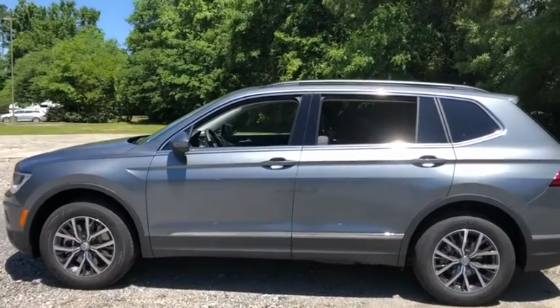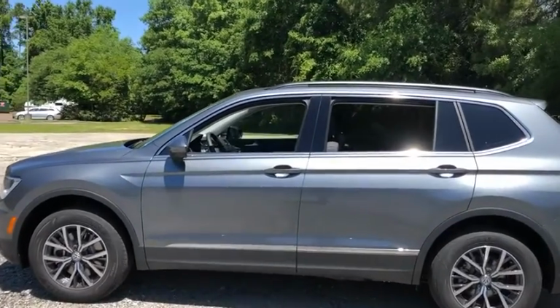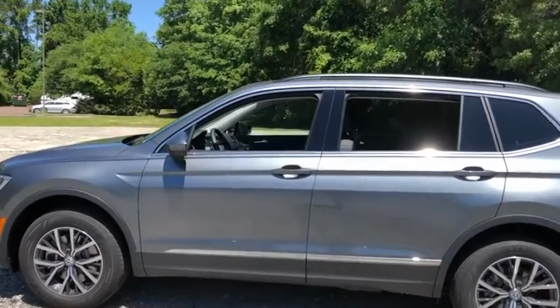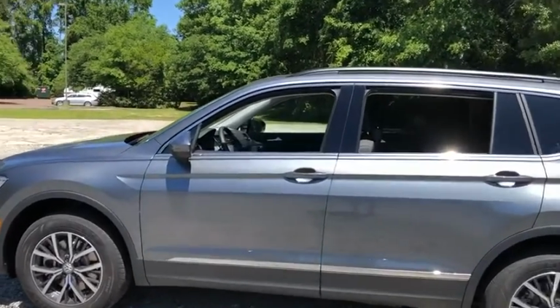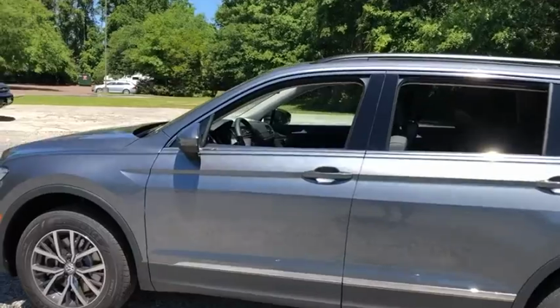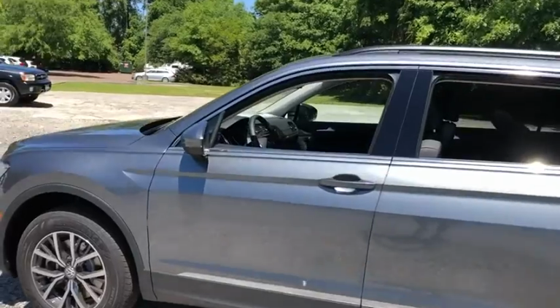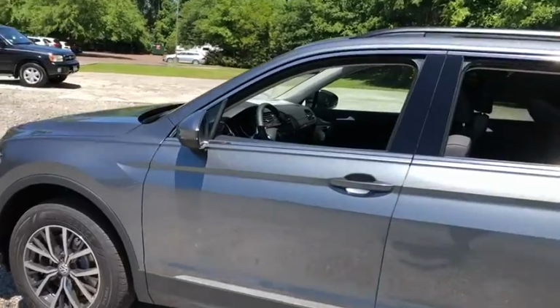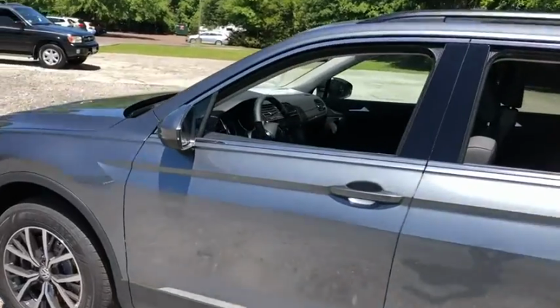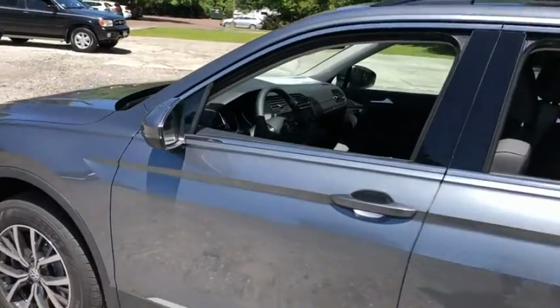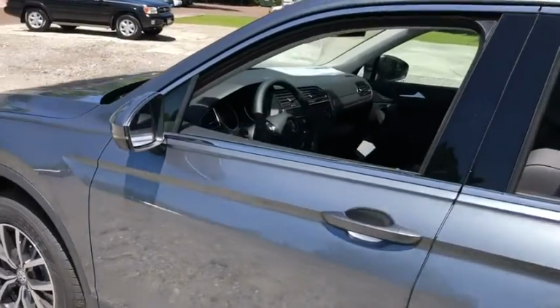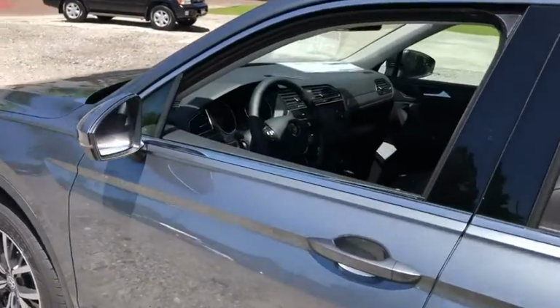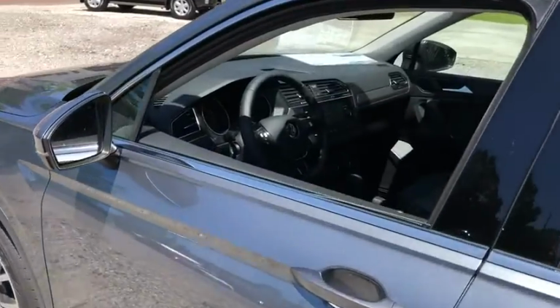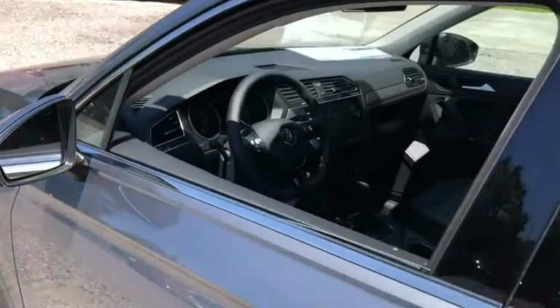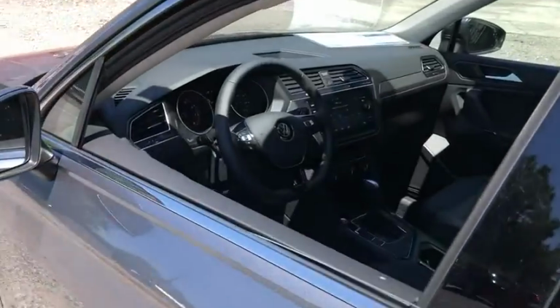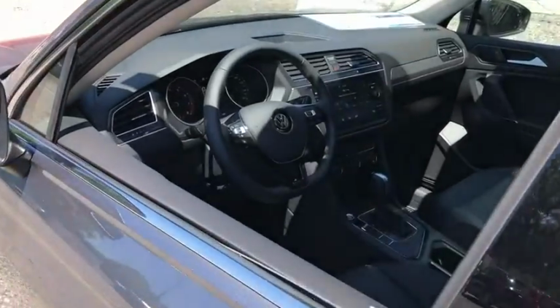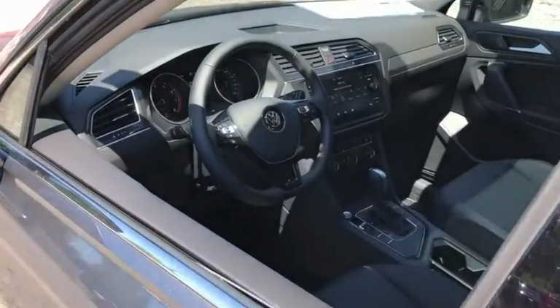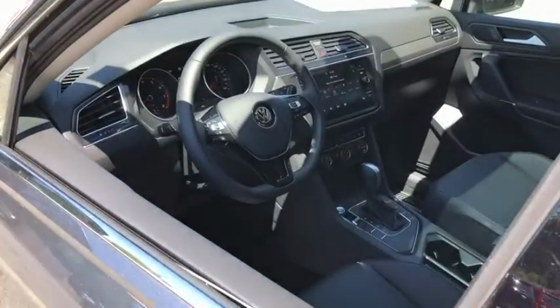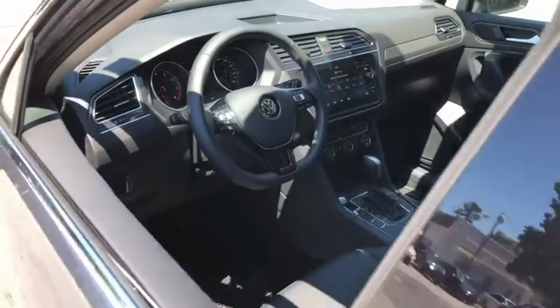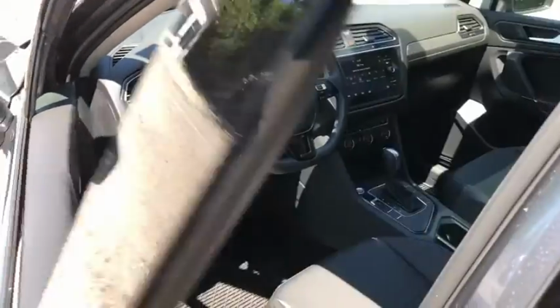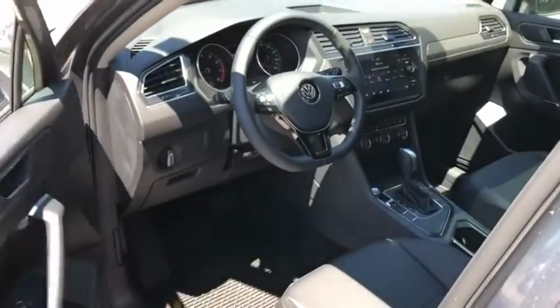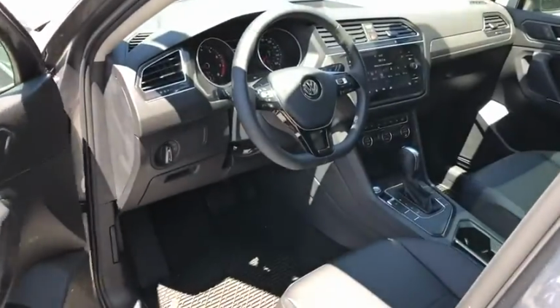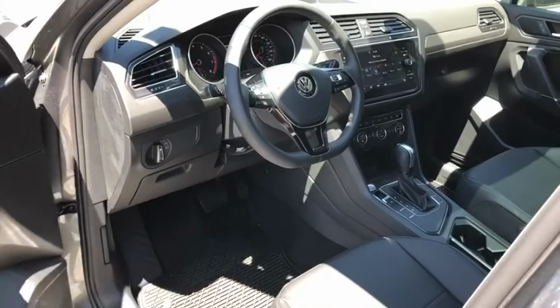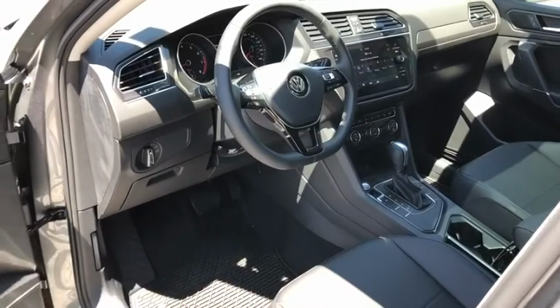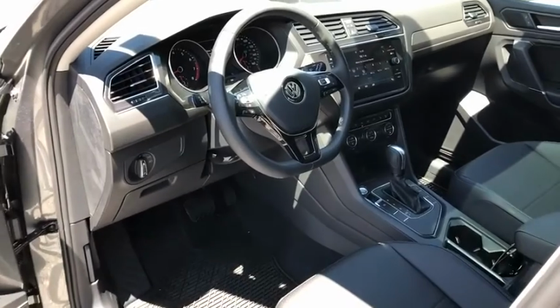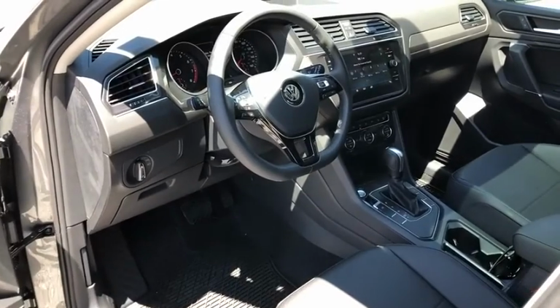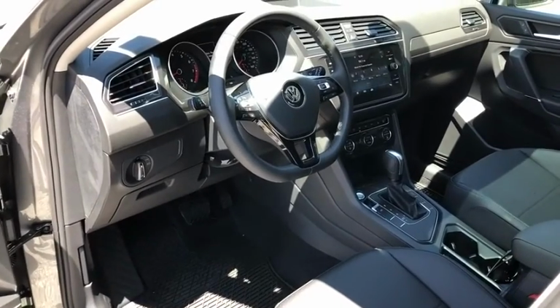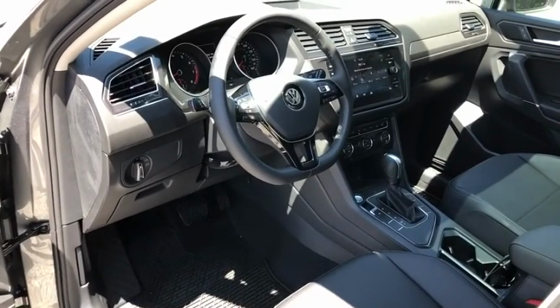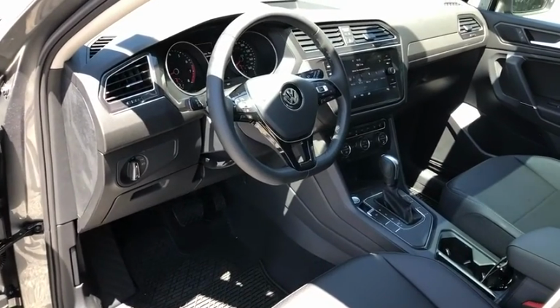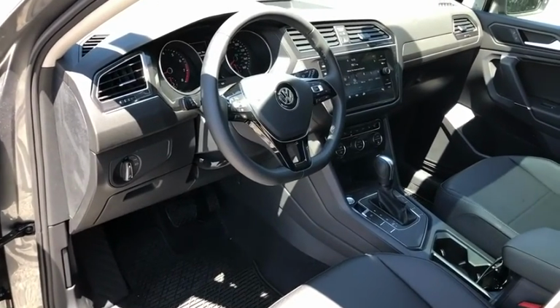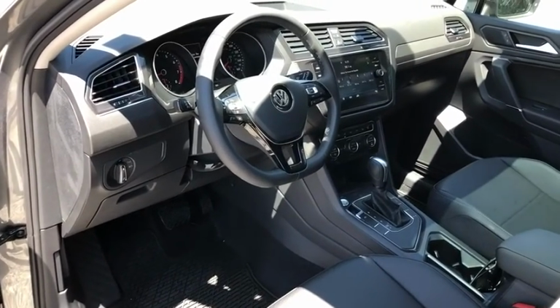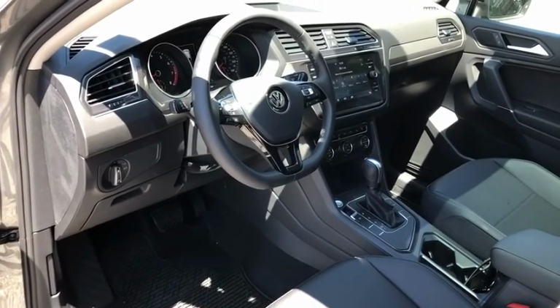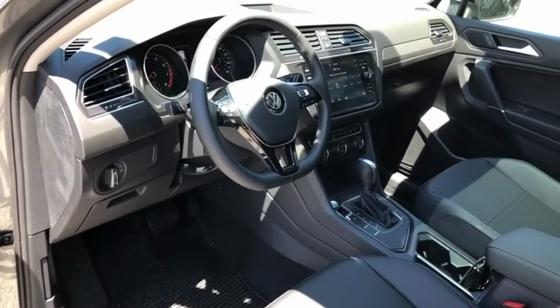Heated front seats. Power windows. Compass. Security system. Trip computer. Rear window defroster. Remote keyless entry. Brake assist. Panic alarm.